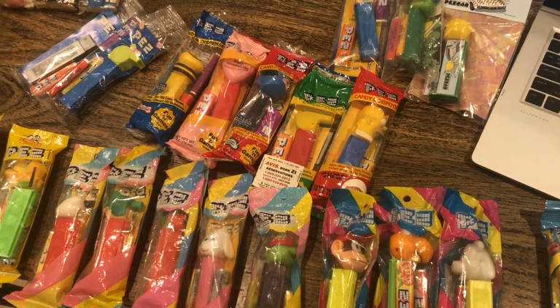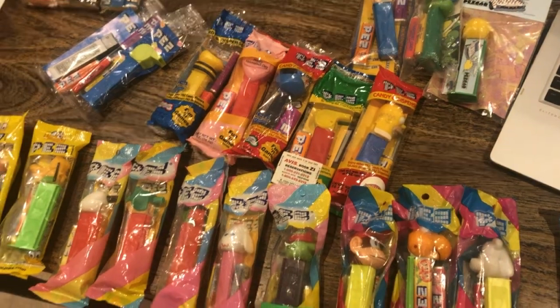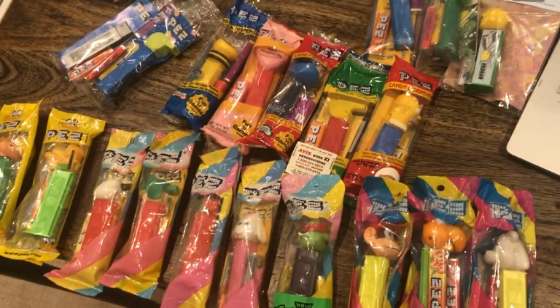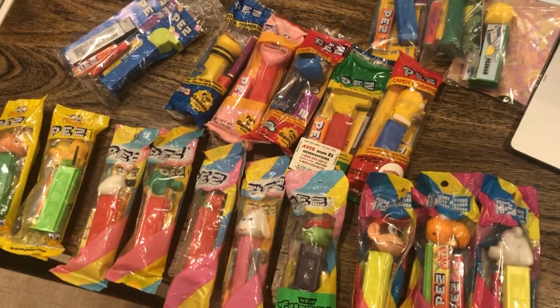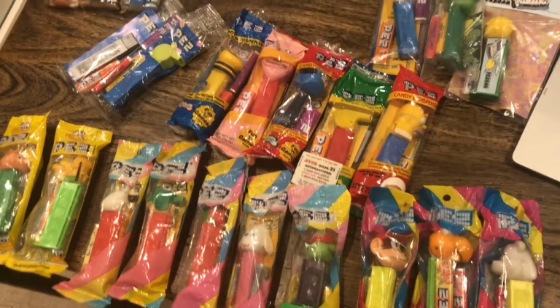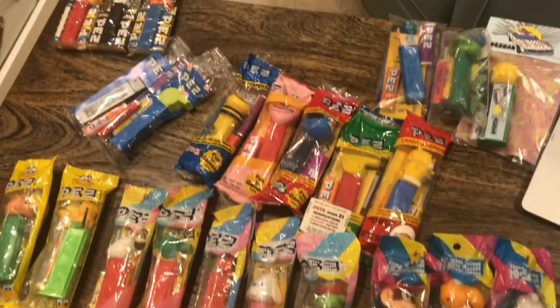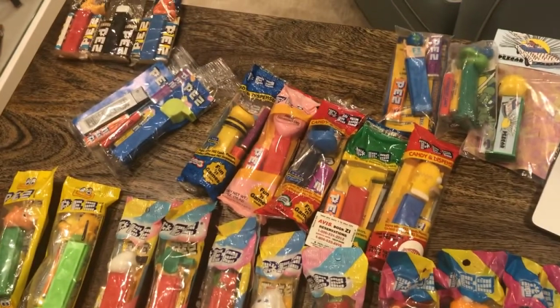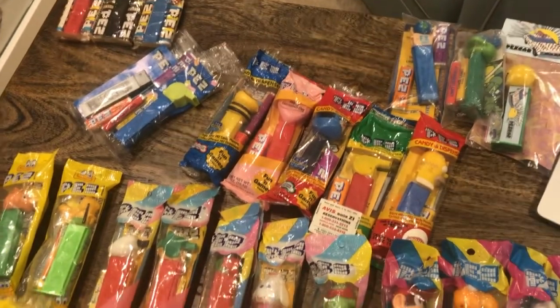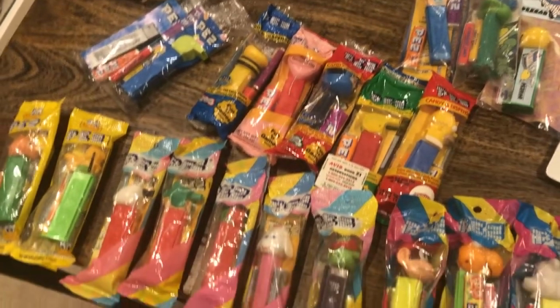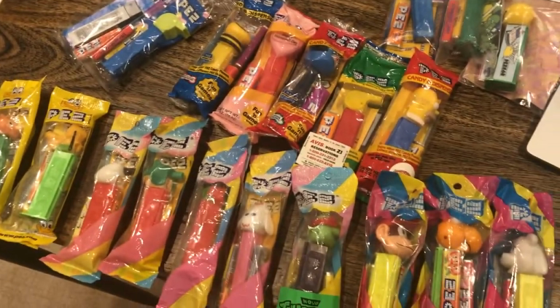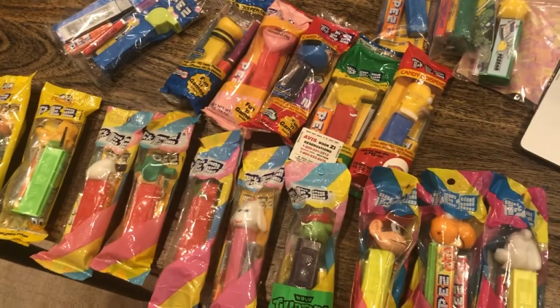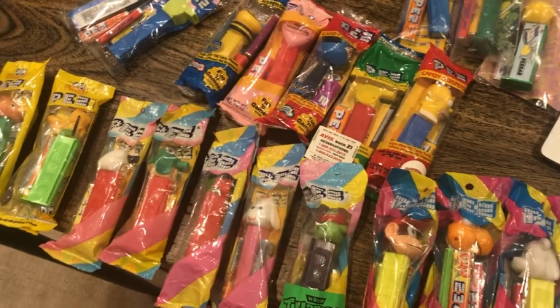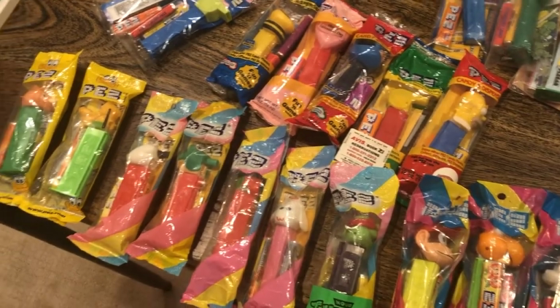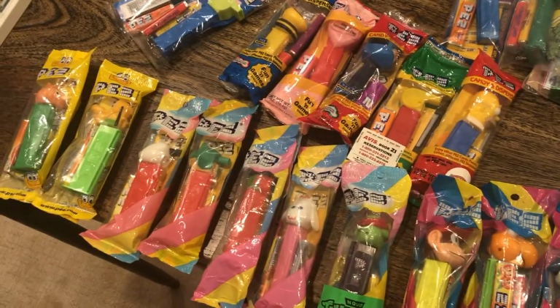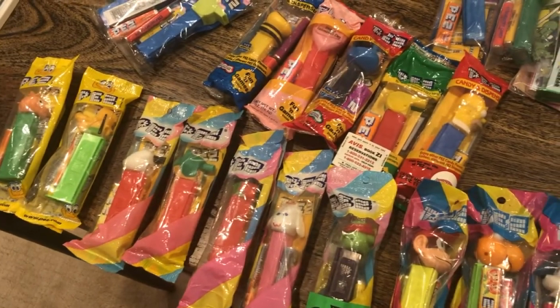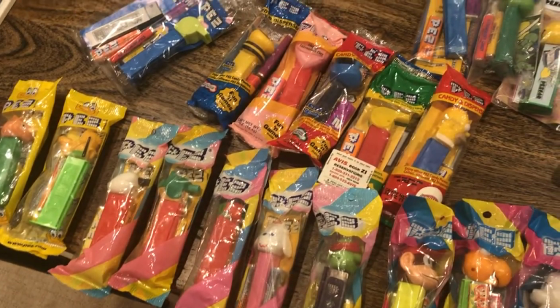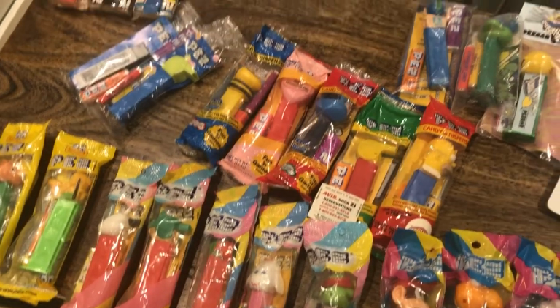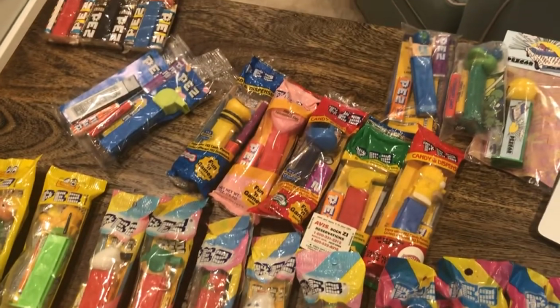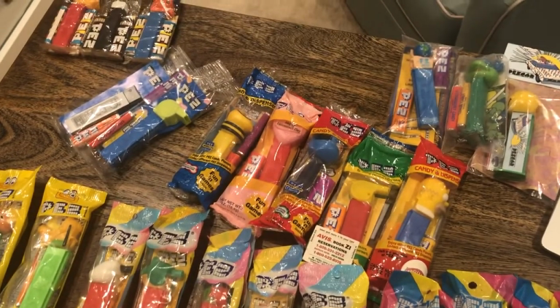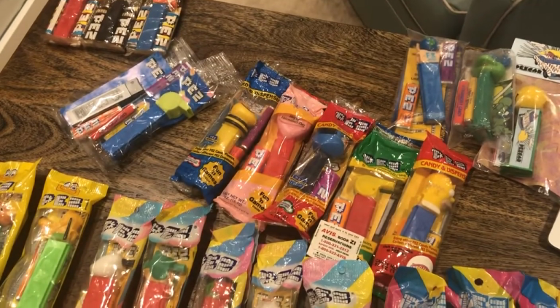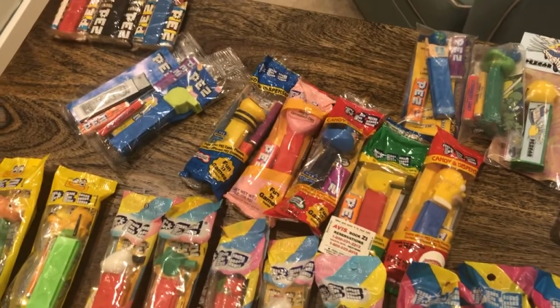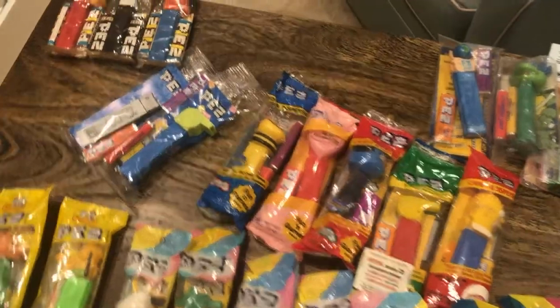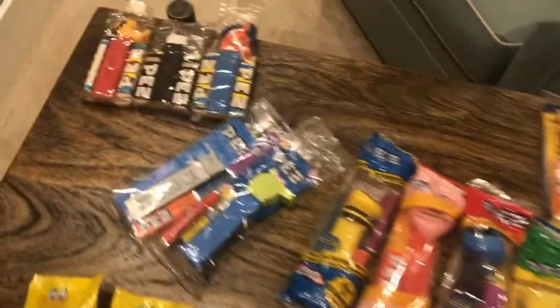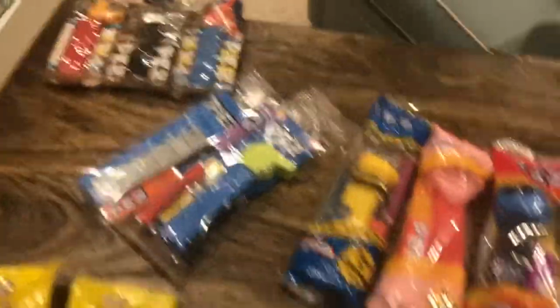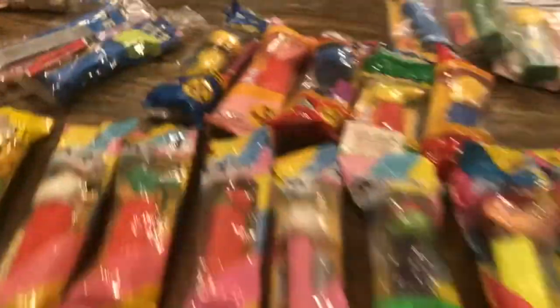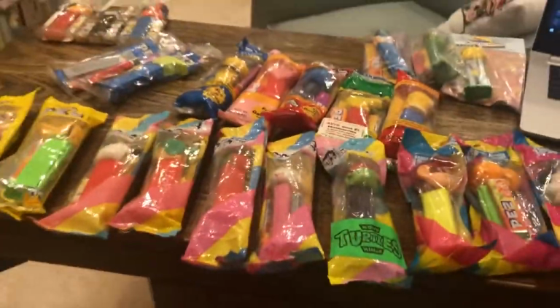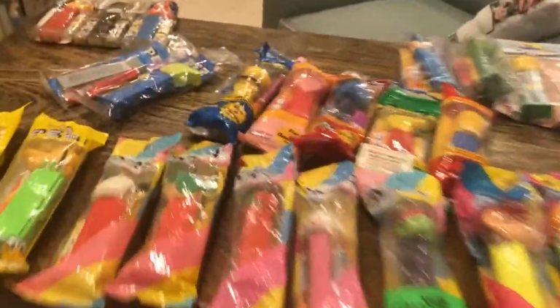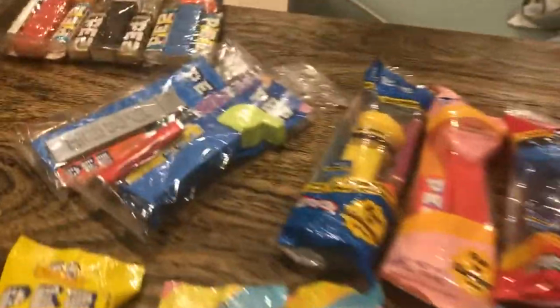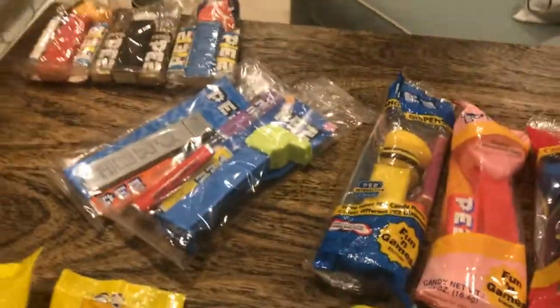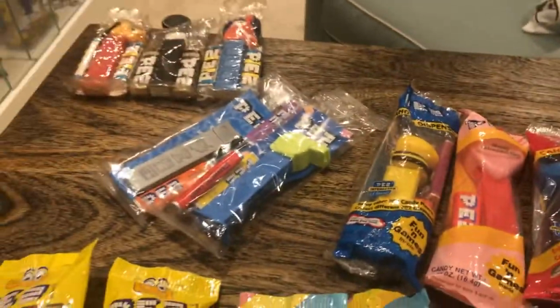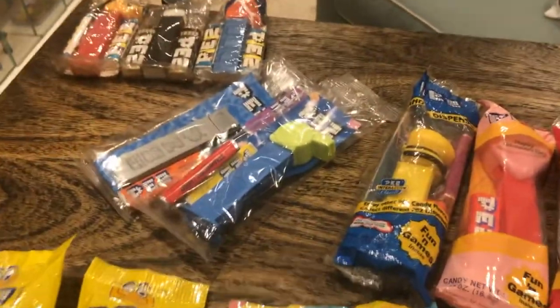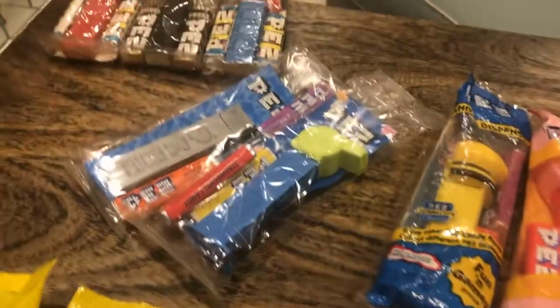Hey kids! Brian Traumann here, Pez Through the Ages. Check out our Facebook page and YouTube channel. I want to show you some of the different cellos or mint-in-bags from around the world — clearly not all of them, but there's a bunch of different stuff I'd like you to look for while you're out there.